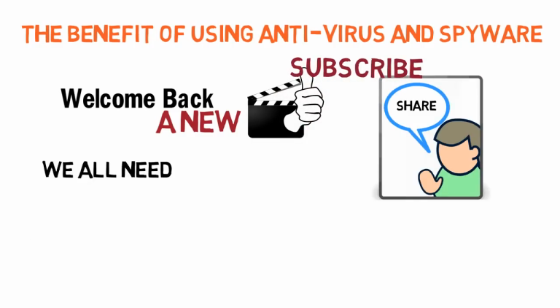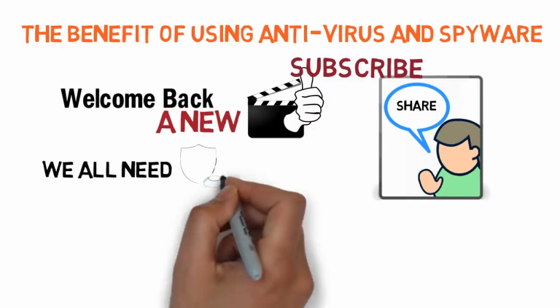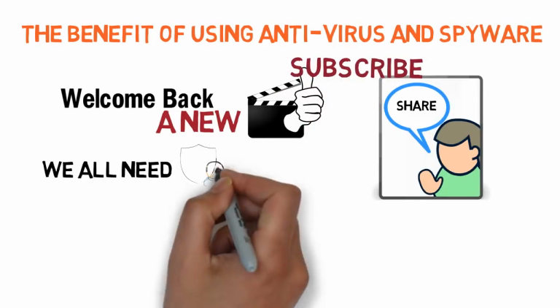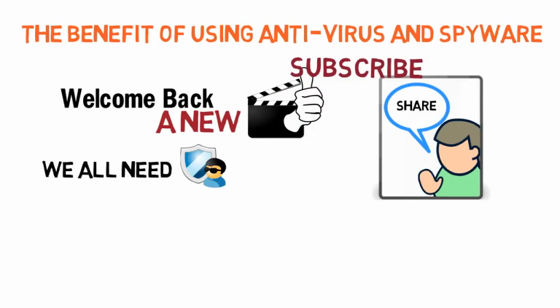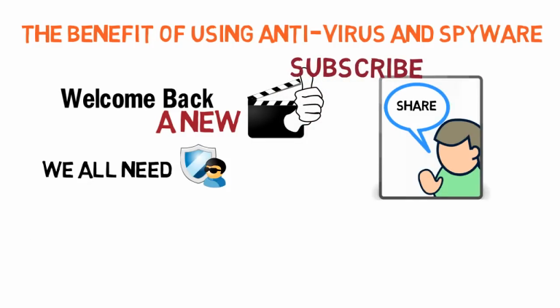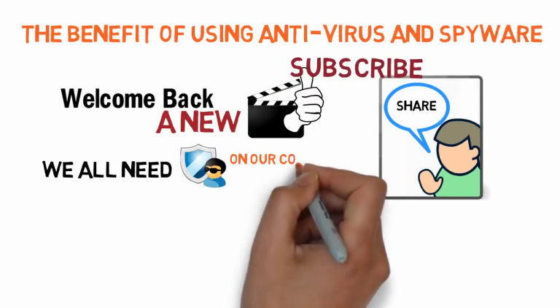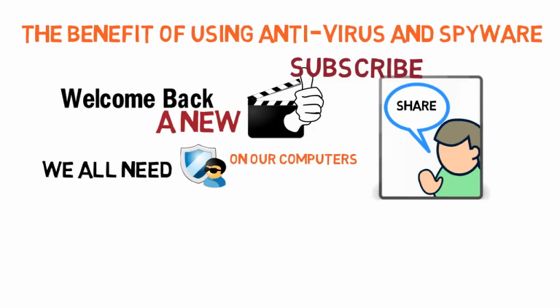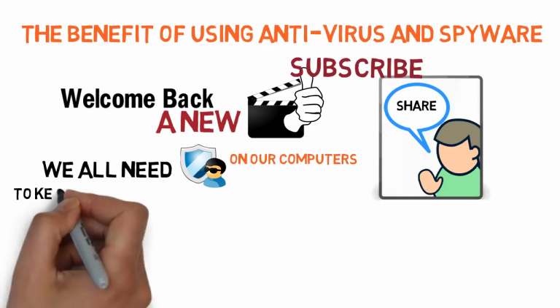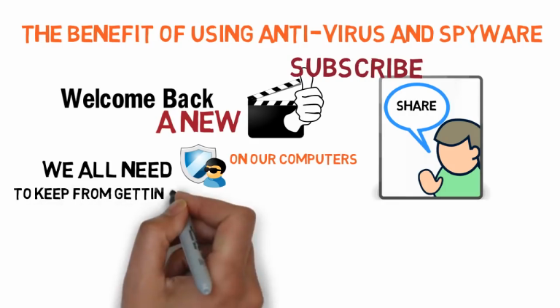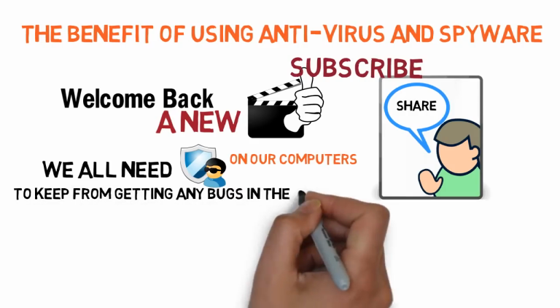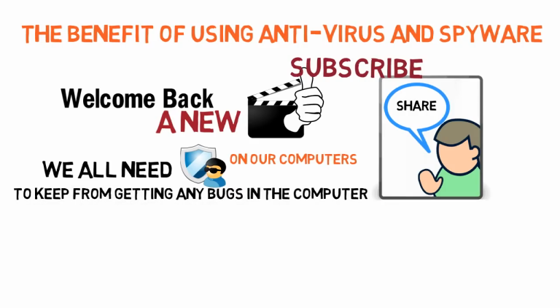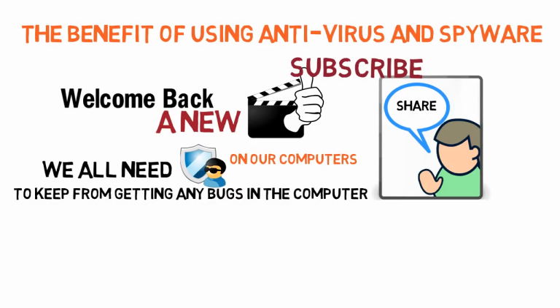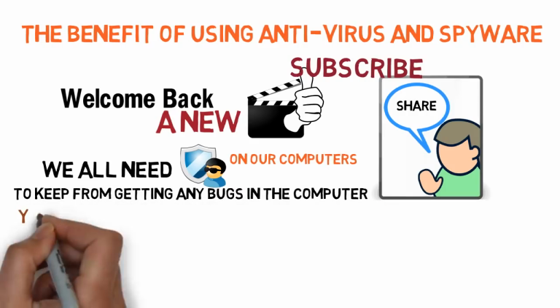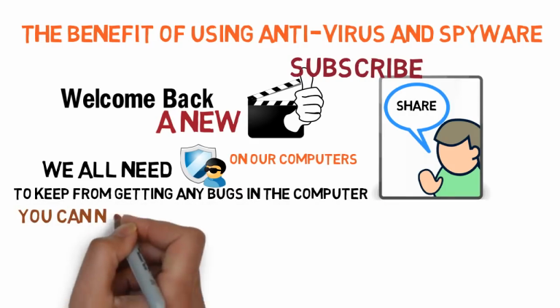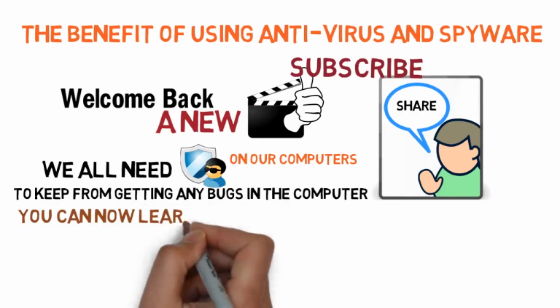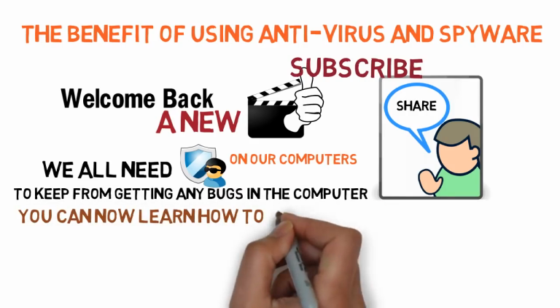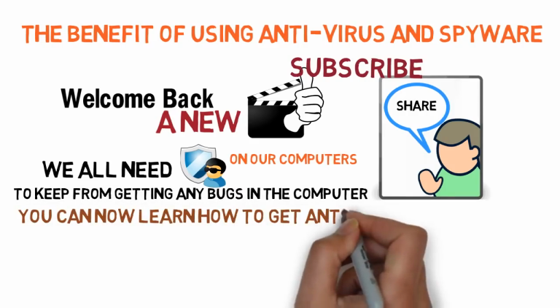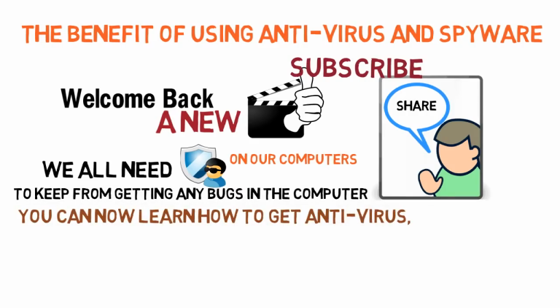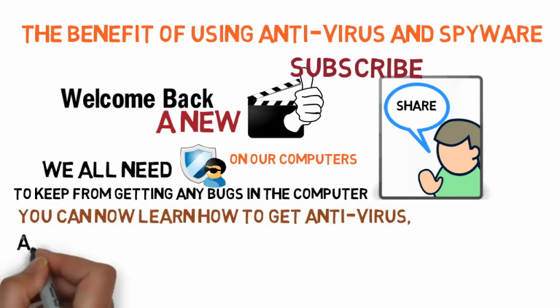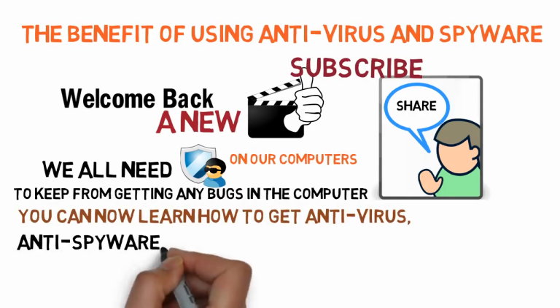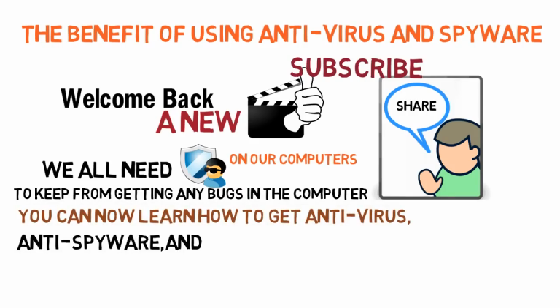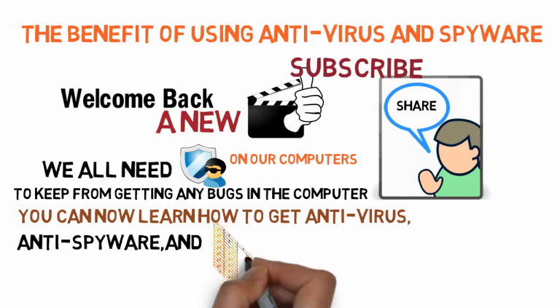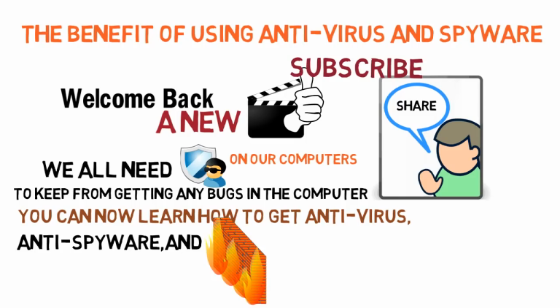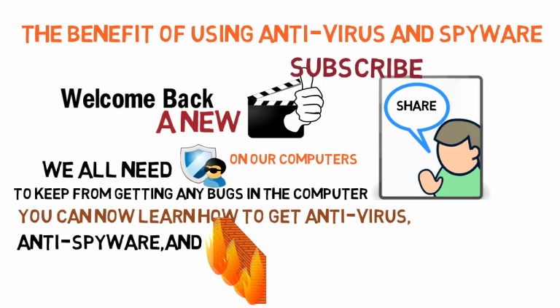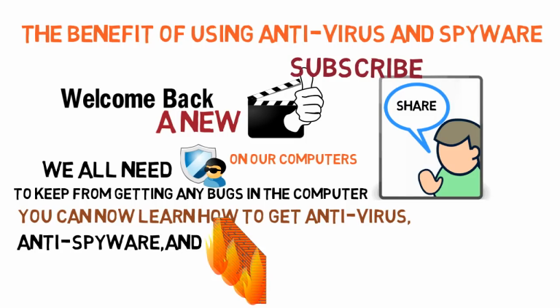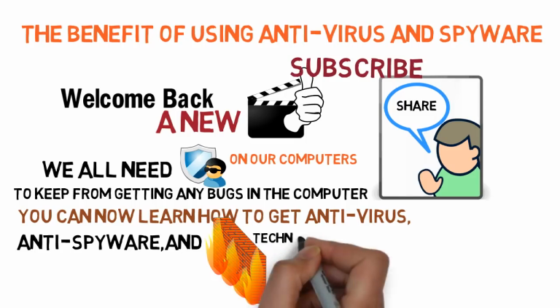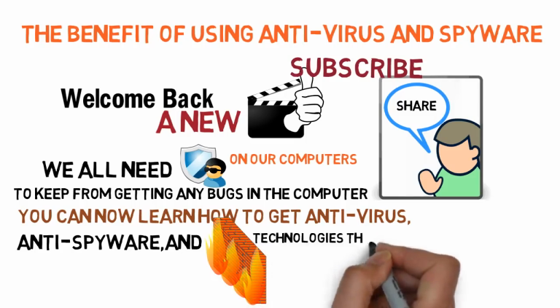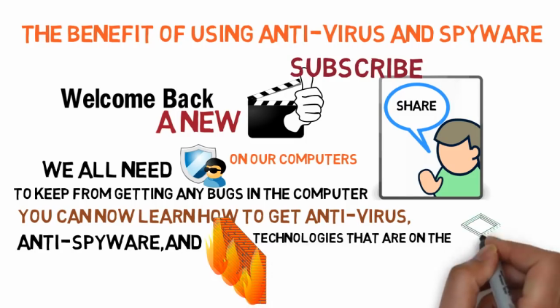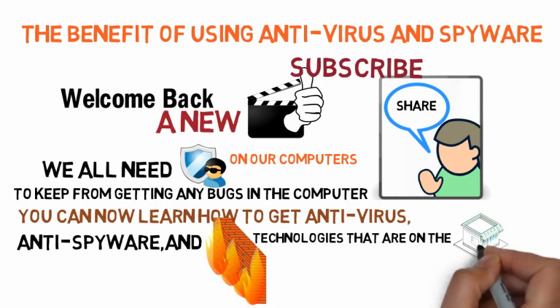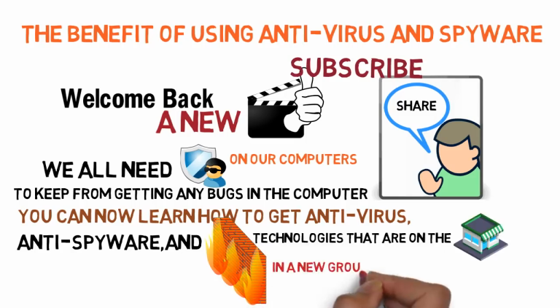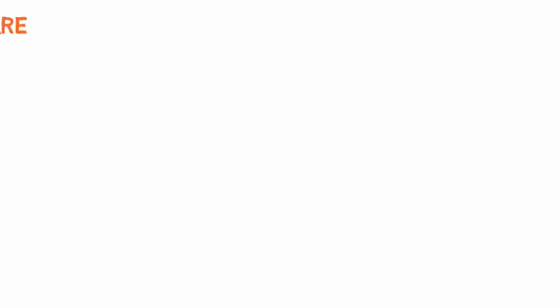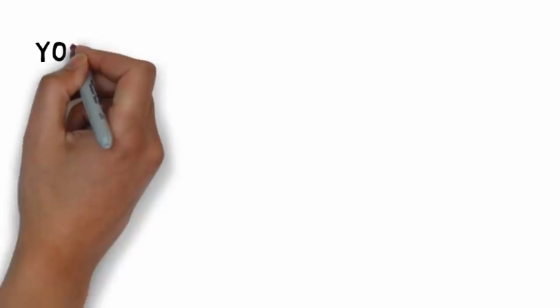We all need antivirus protection on our computers to keep from getting any bugs. You can now learn how to get antivirus, anti-spyware, and firewall technologies that are on the market in a new groundbreaking product.